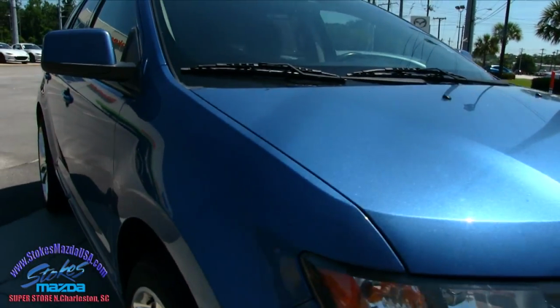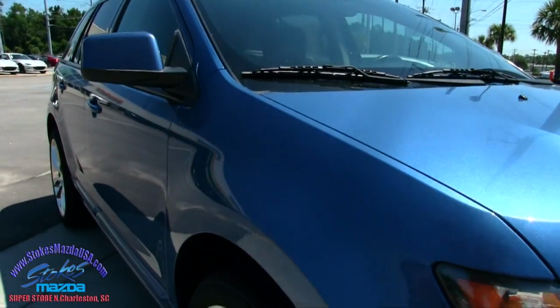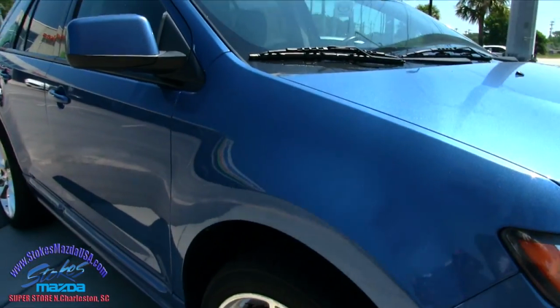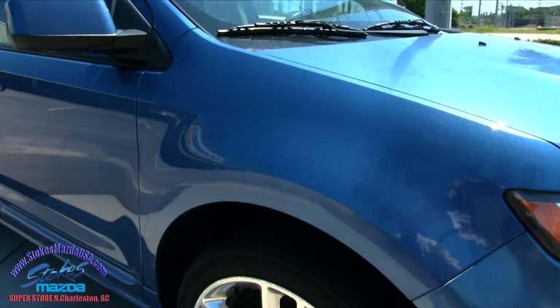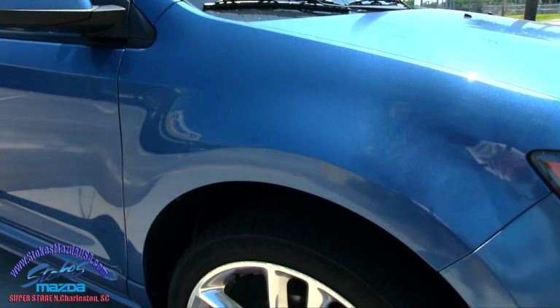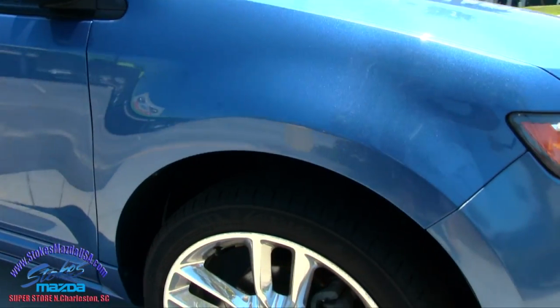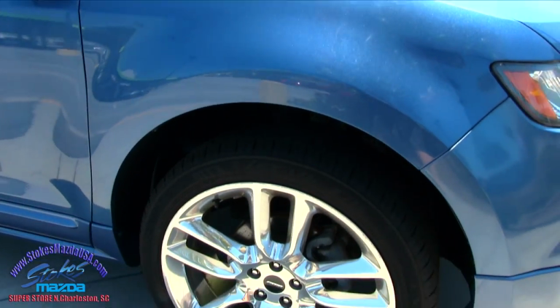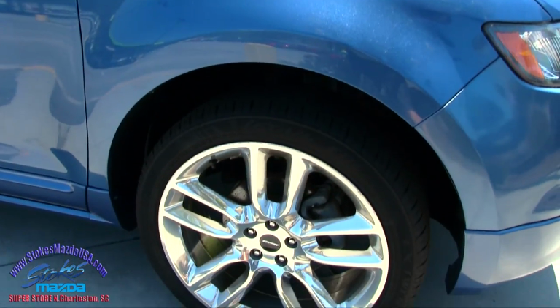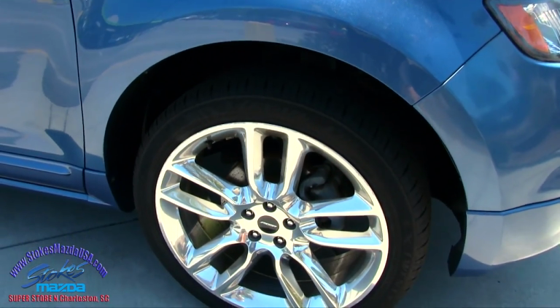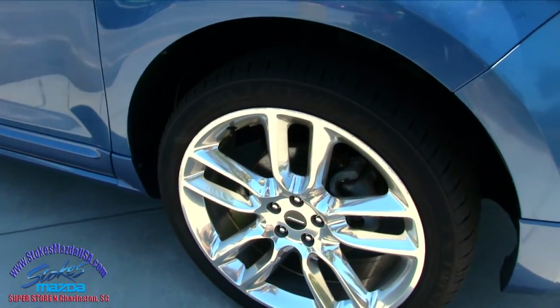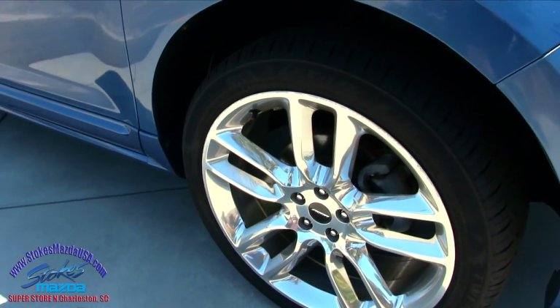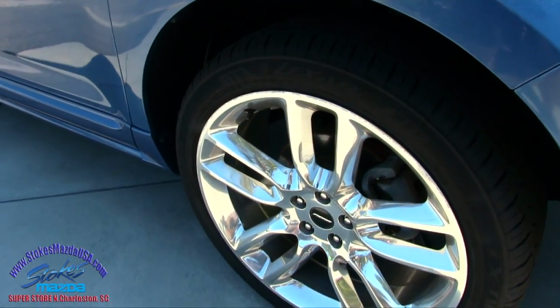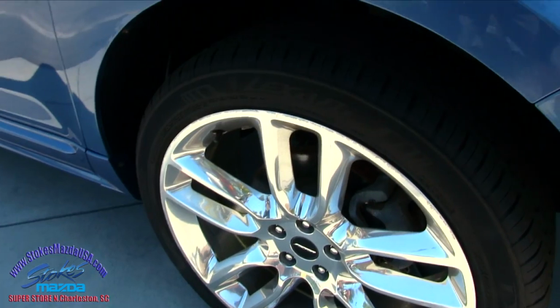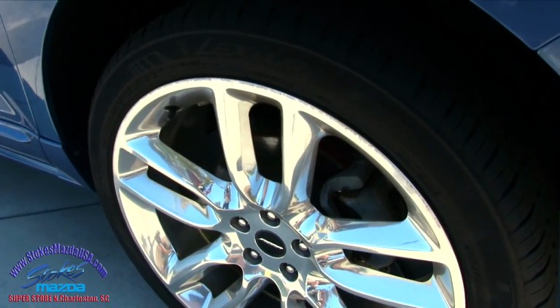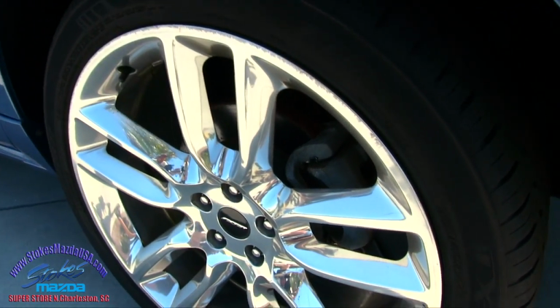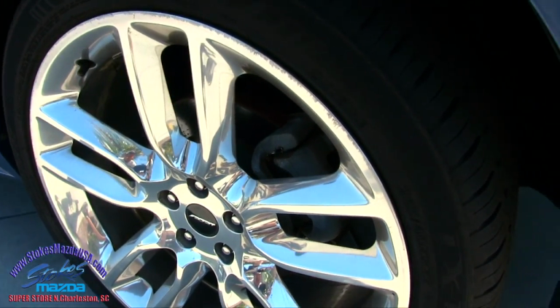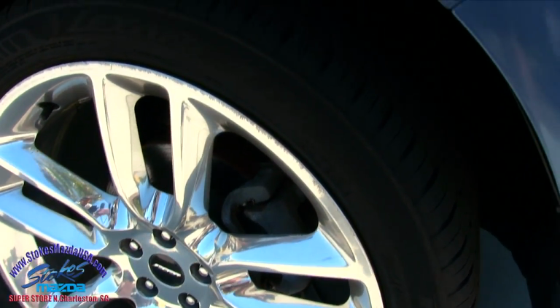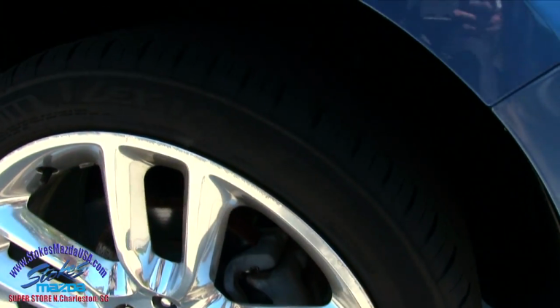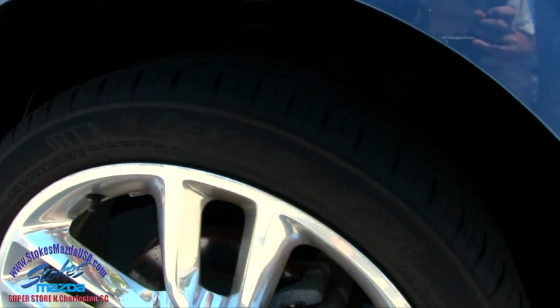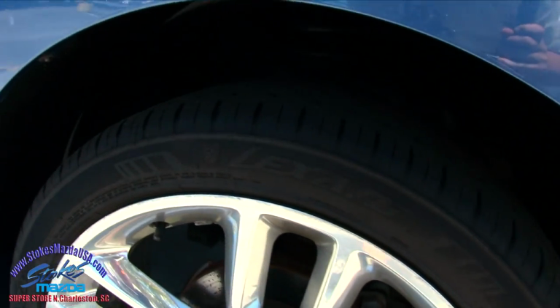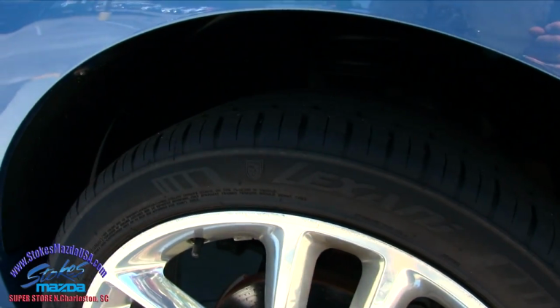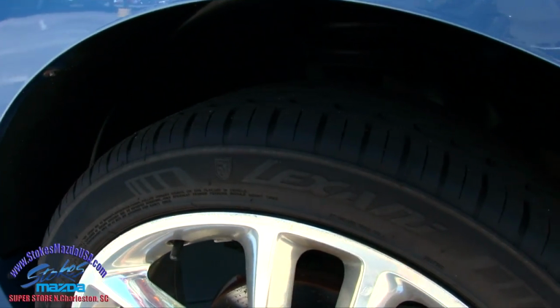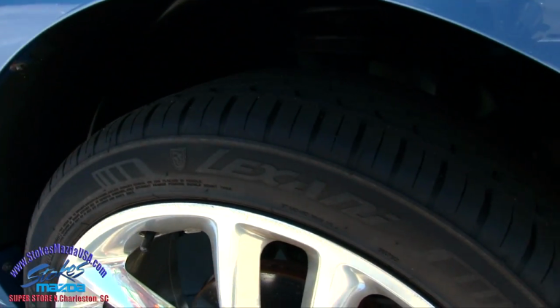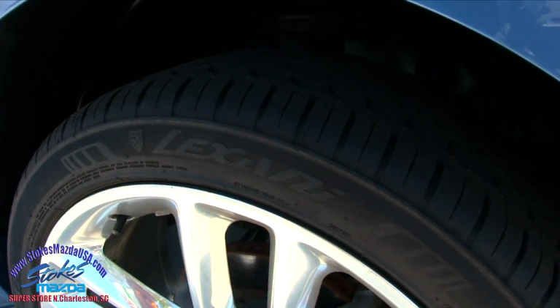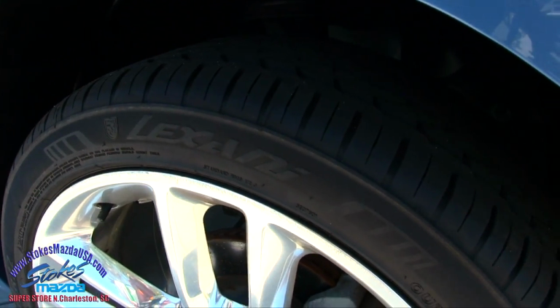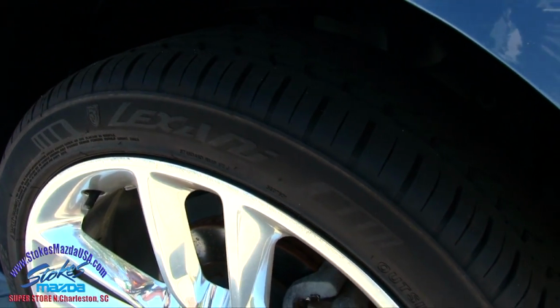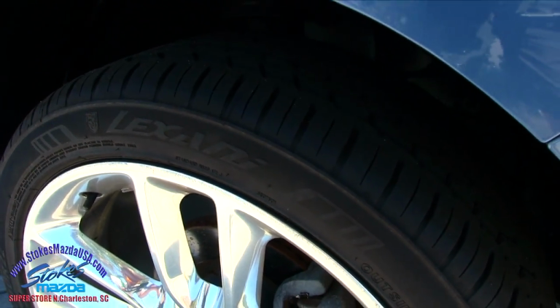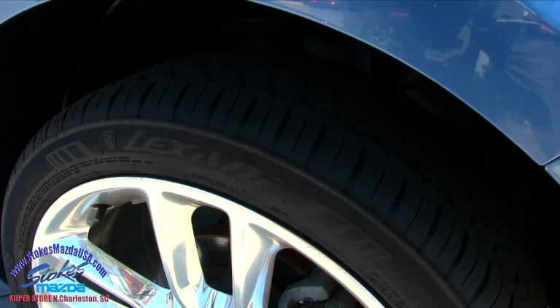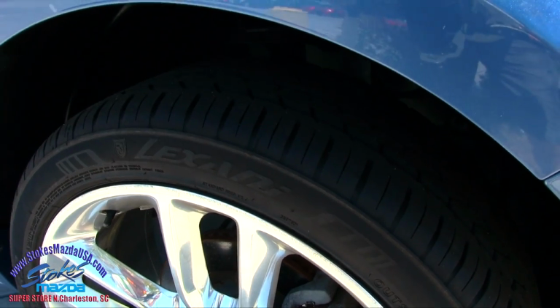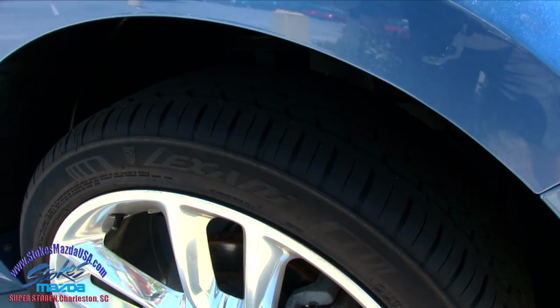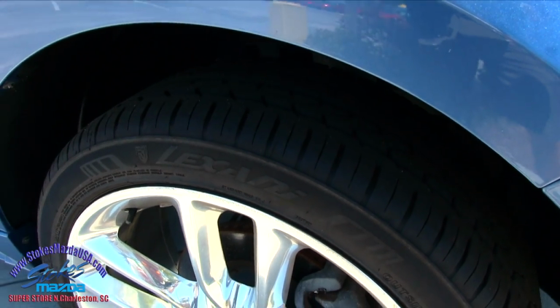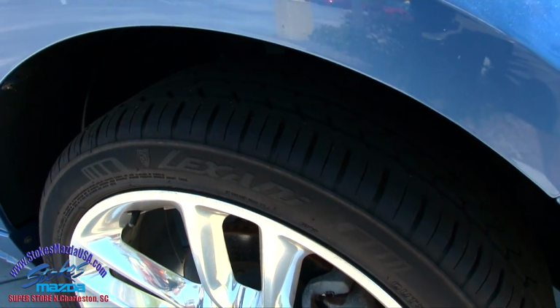Let's look at these sporty wheels — definitely chrome. Good looking tires with plenty of tread on them, and they're Lexani tires.